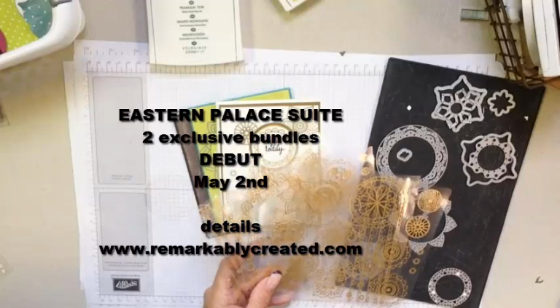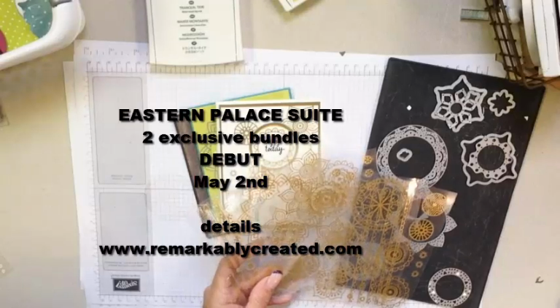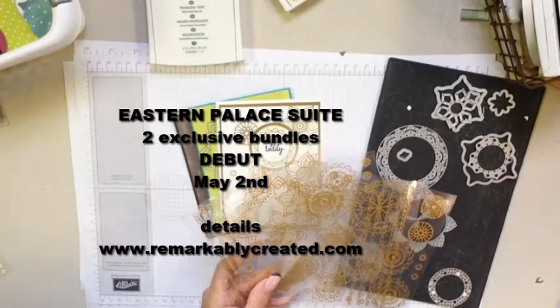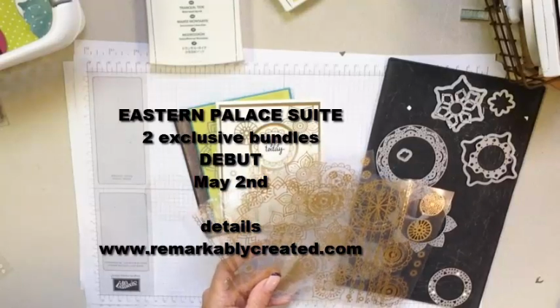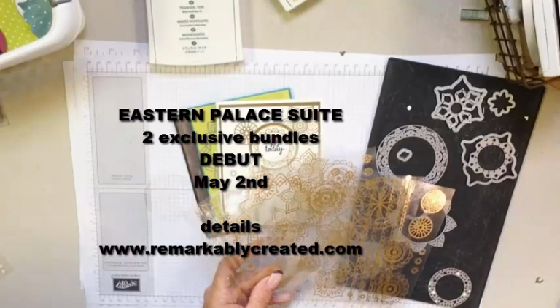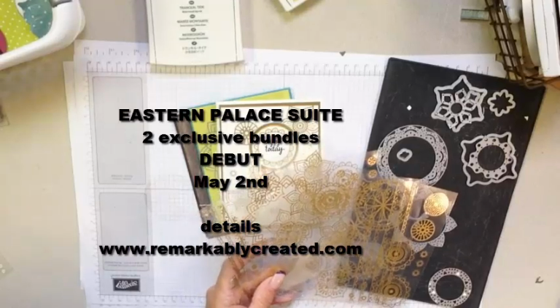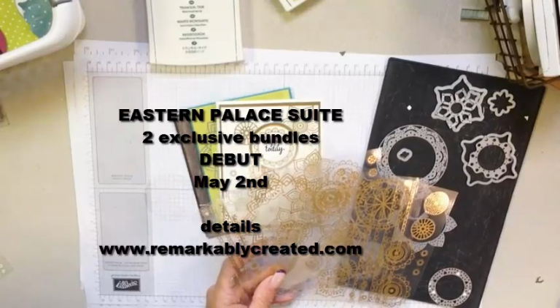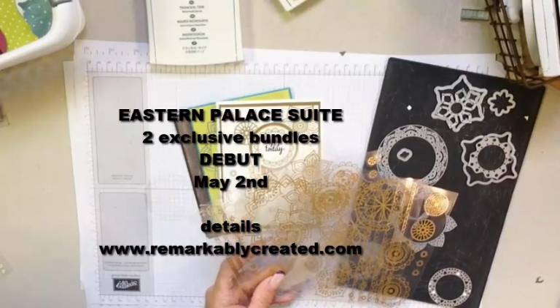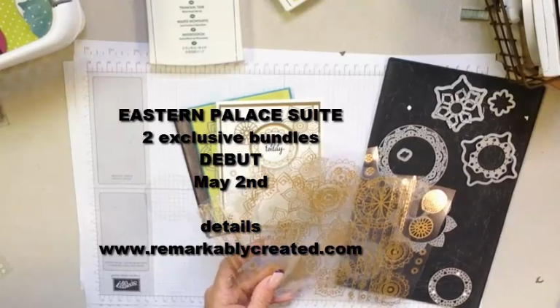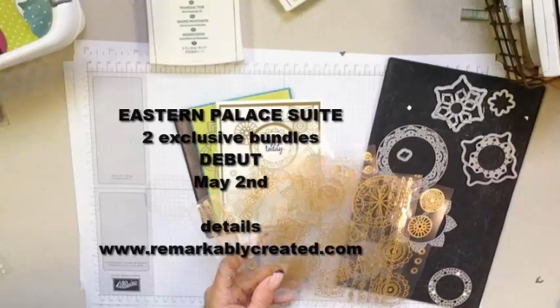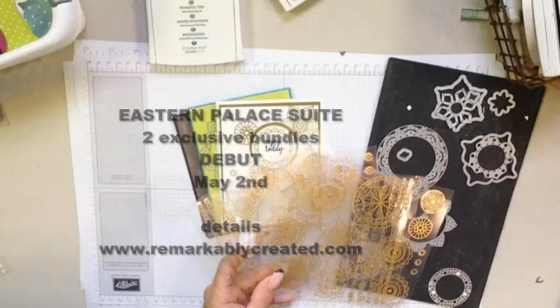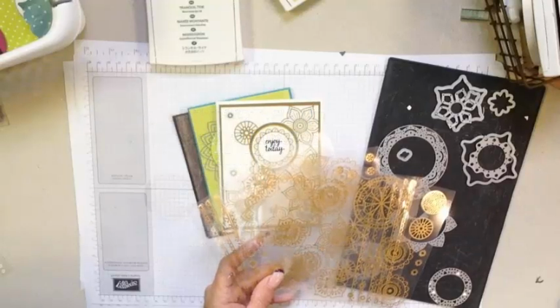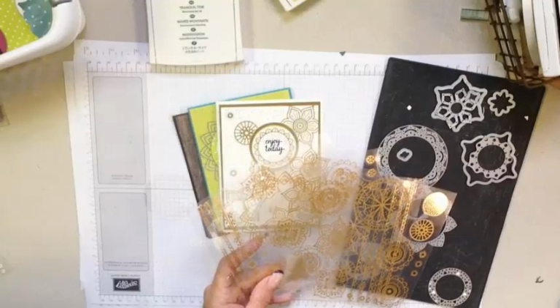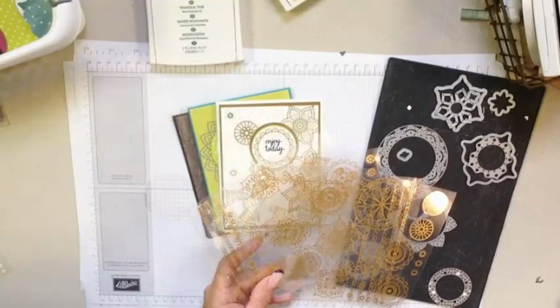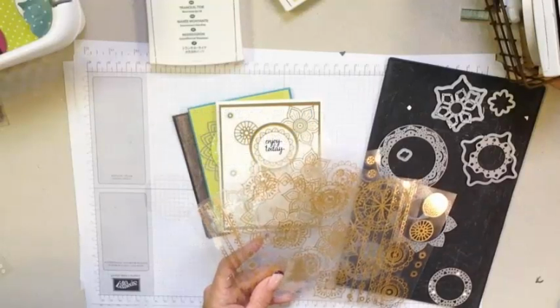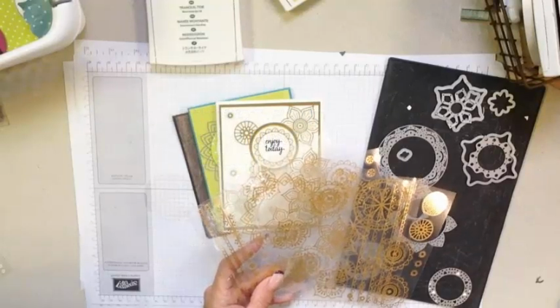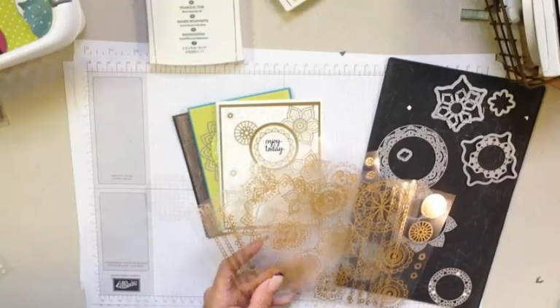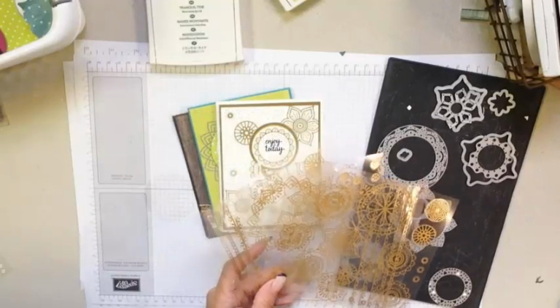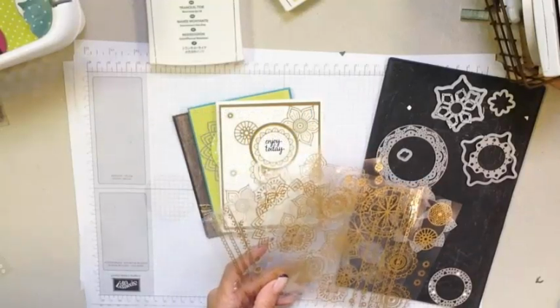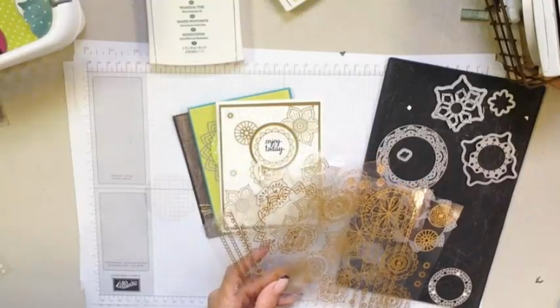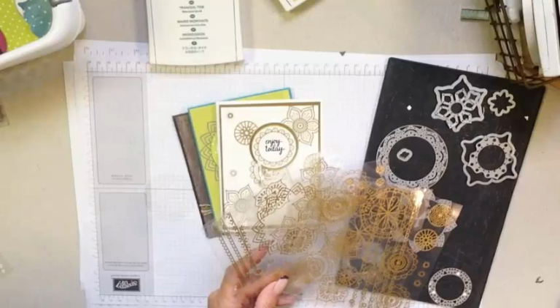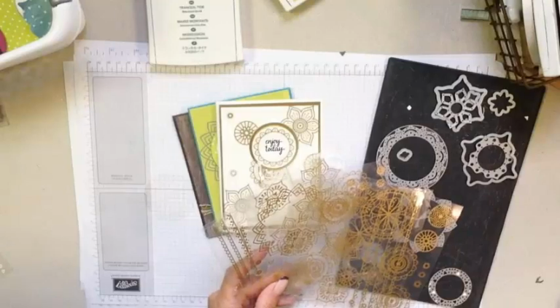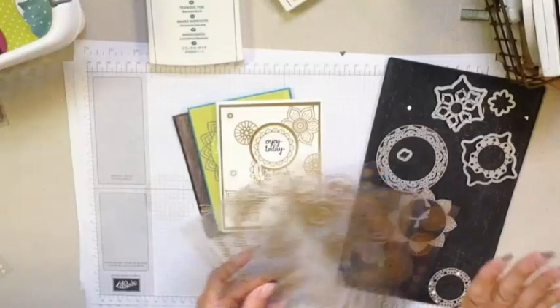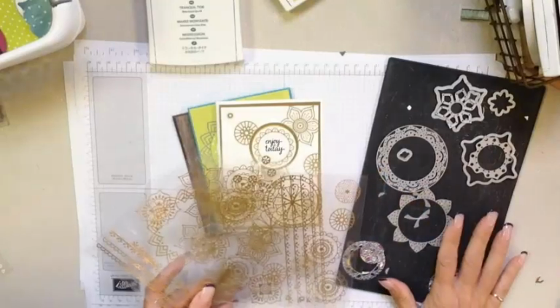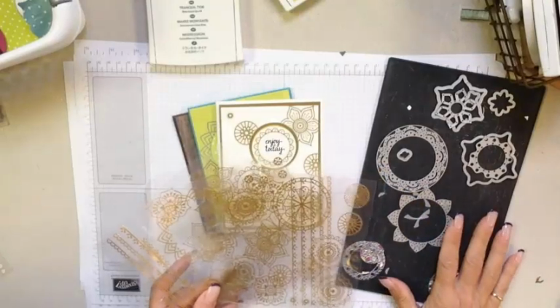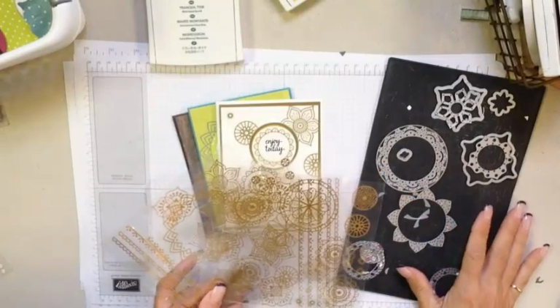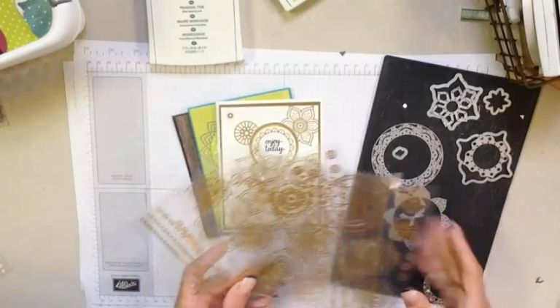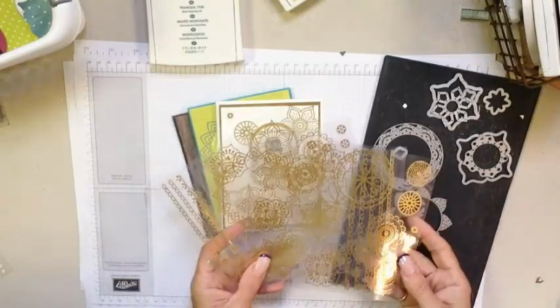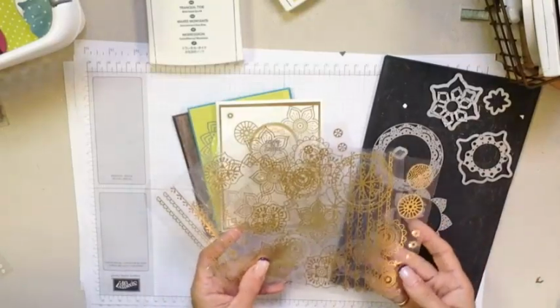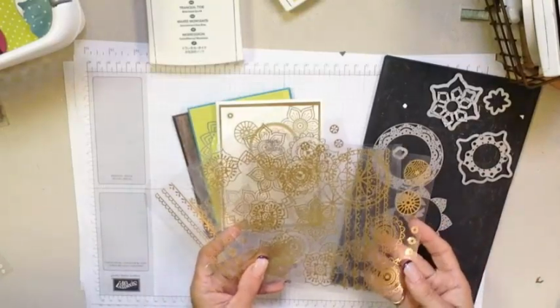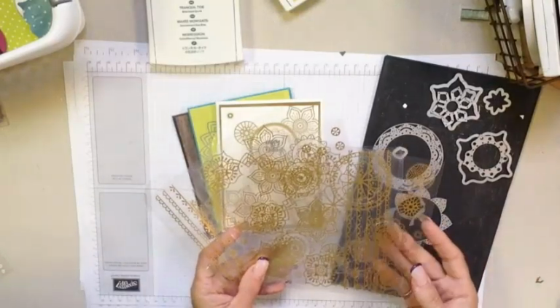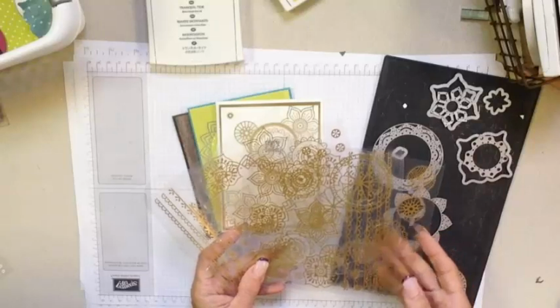Hi guys, it's Janet Wakeland with RemarkablyCreated.com. In today's One Take Wonder video, I want to show you how to assemble two really fun cards using the Eastern Medallion Framelits as well as the Eastern Gold Vinyl Stickers.